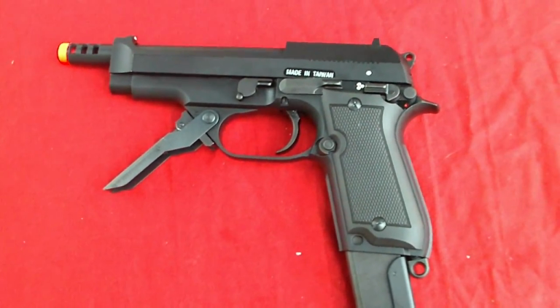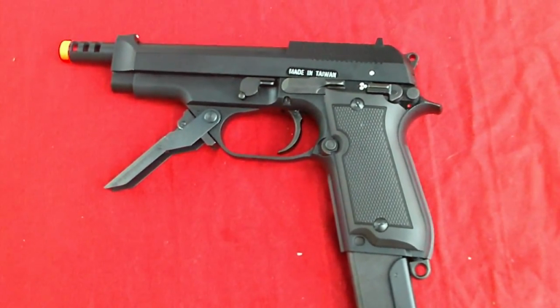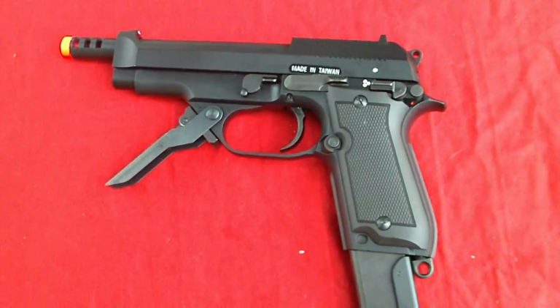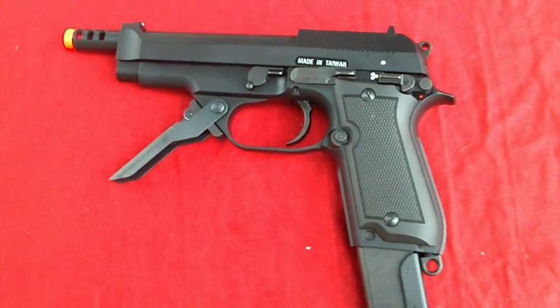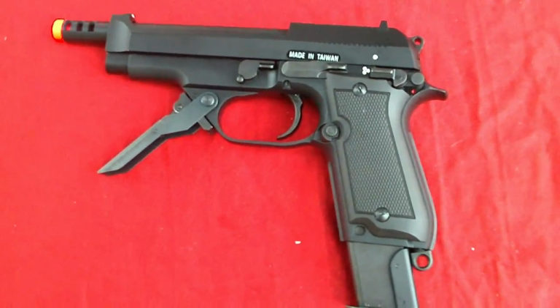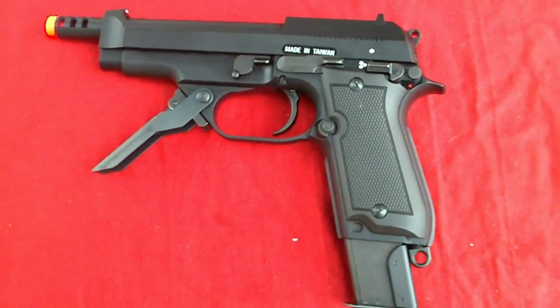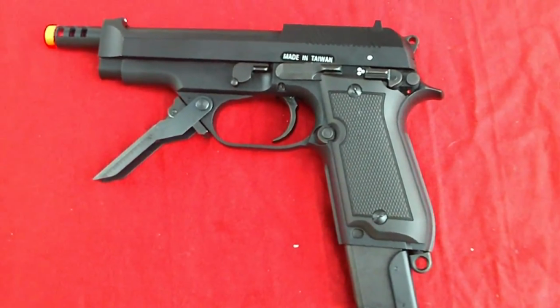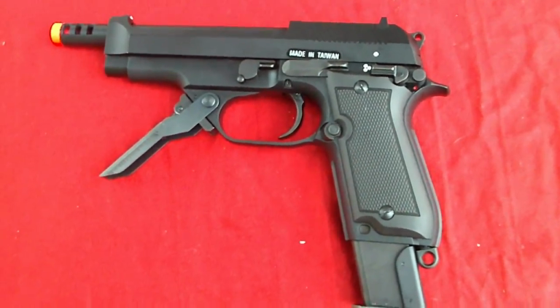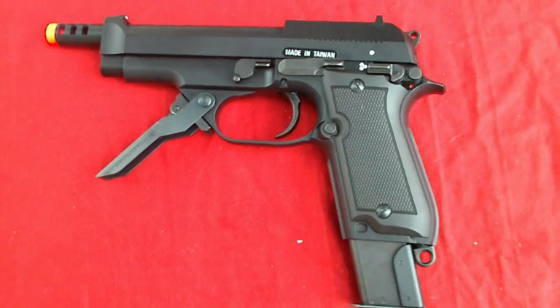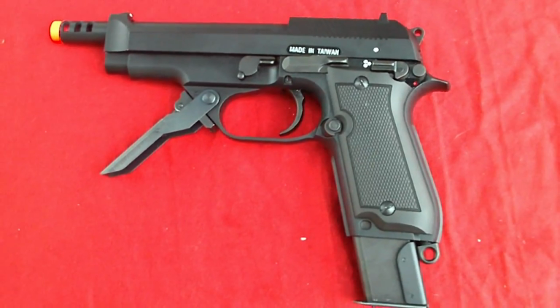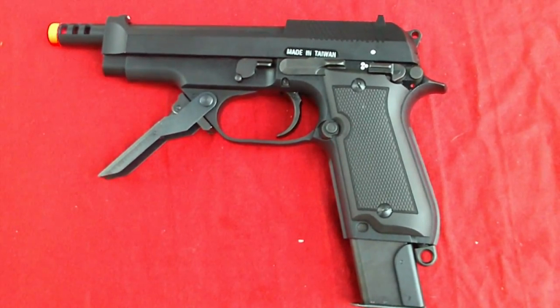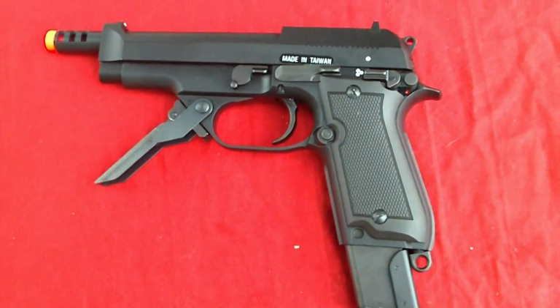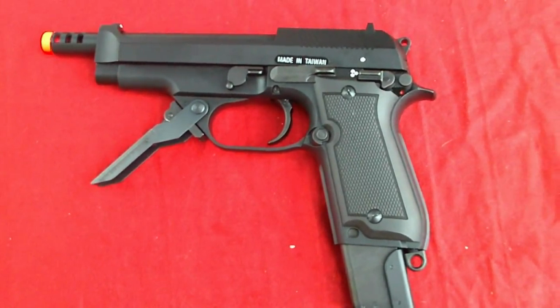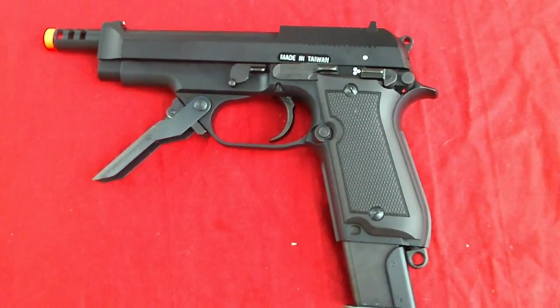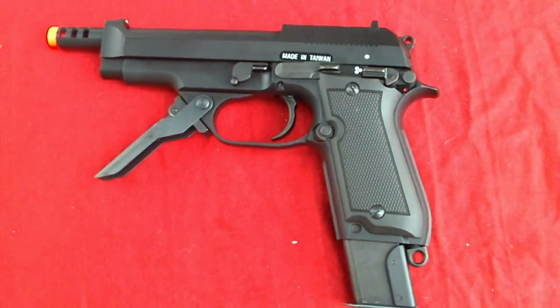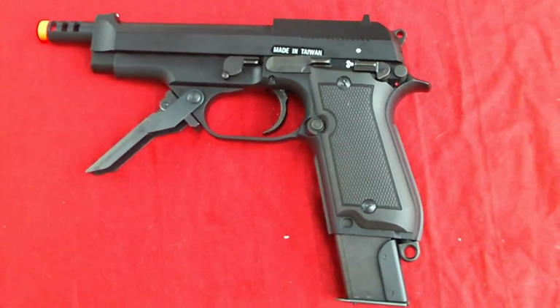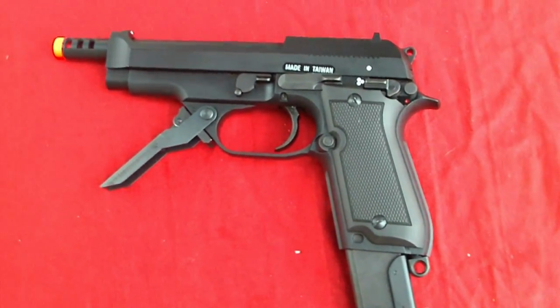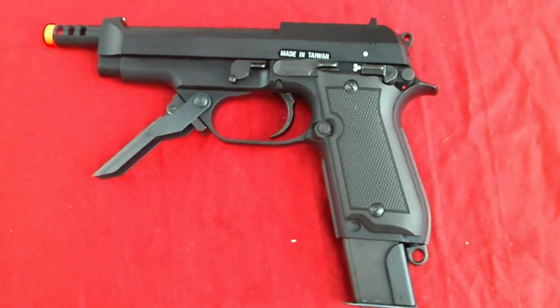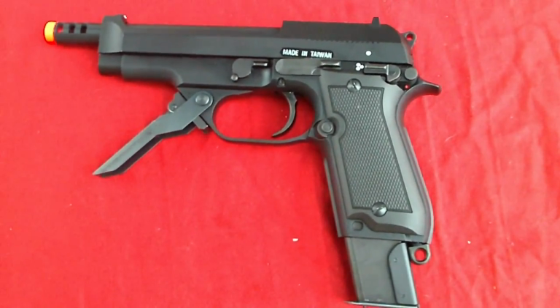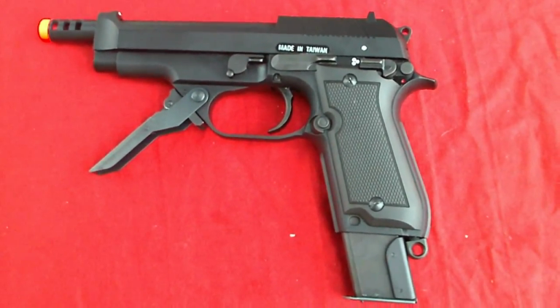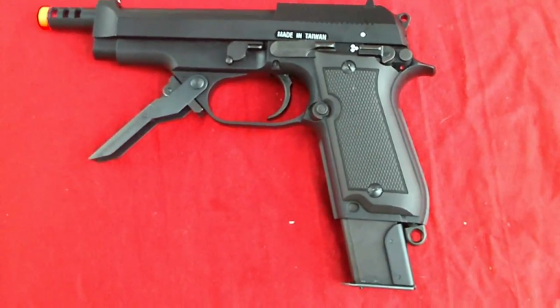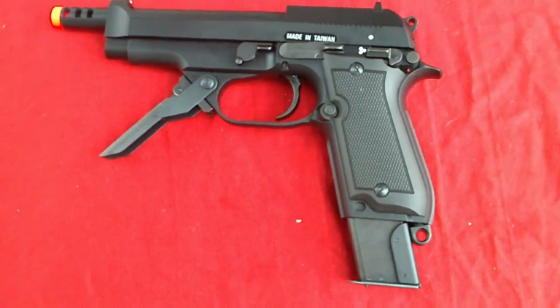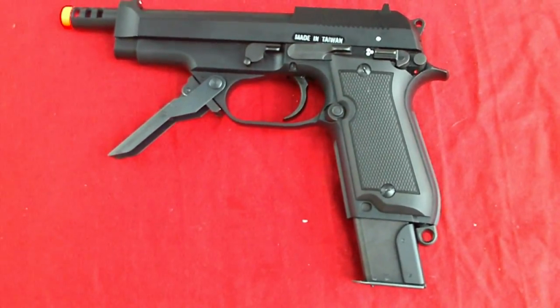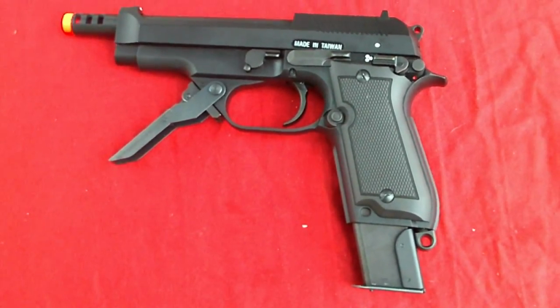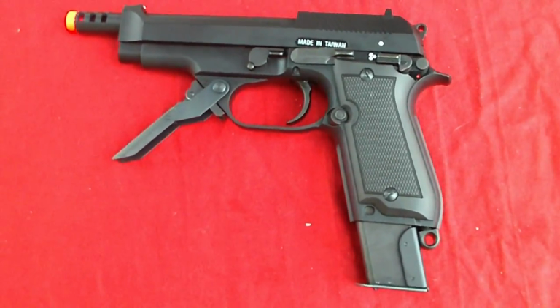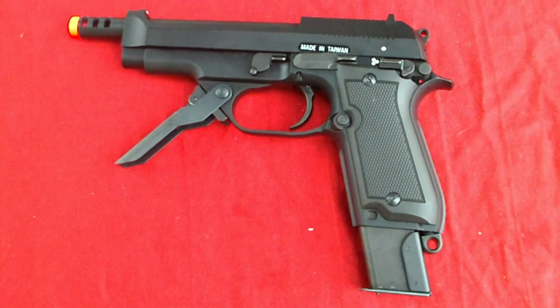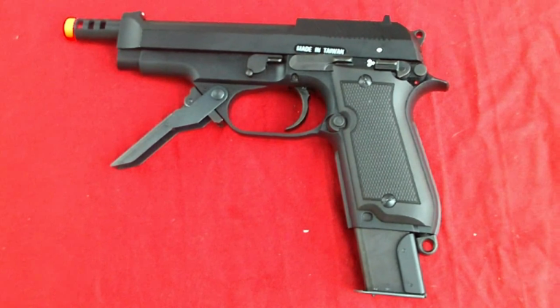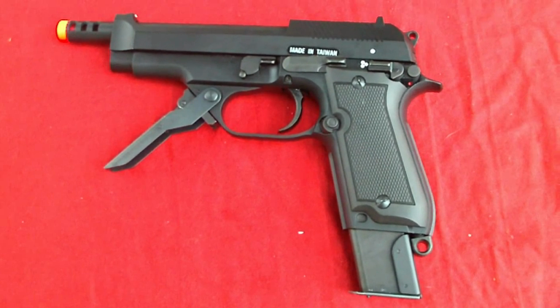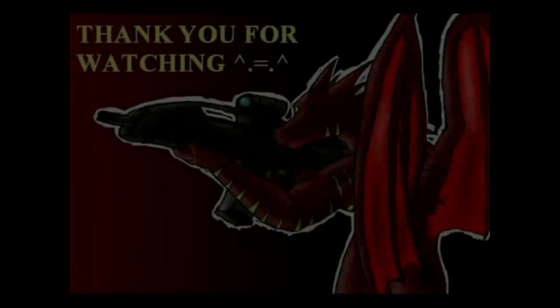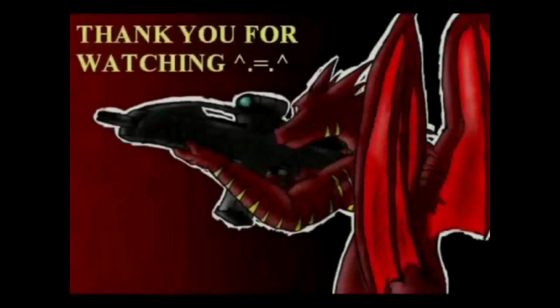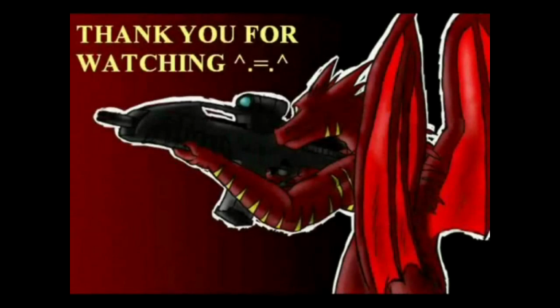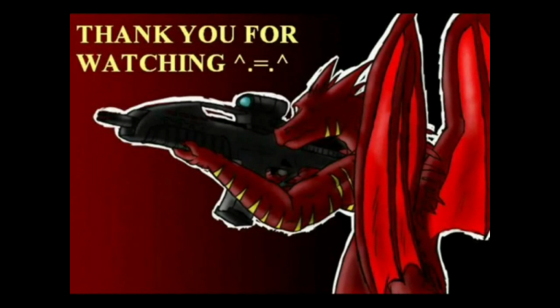And now is the end of the KWA accuracy test for the KWA M93R. Thank you.